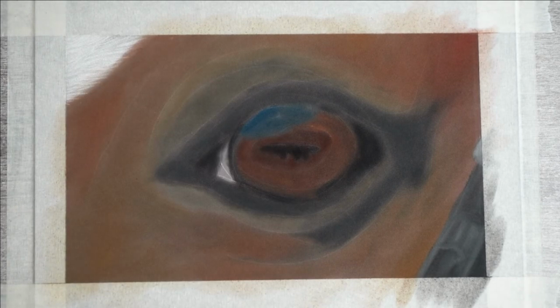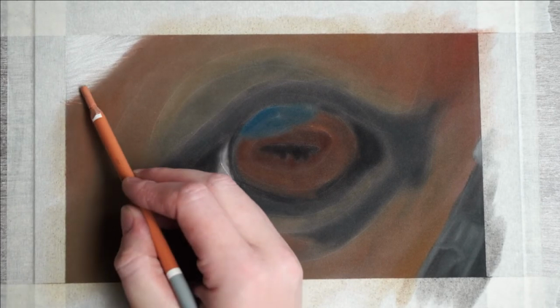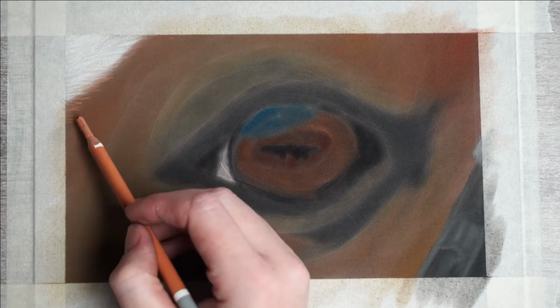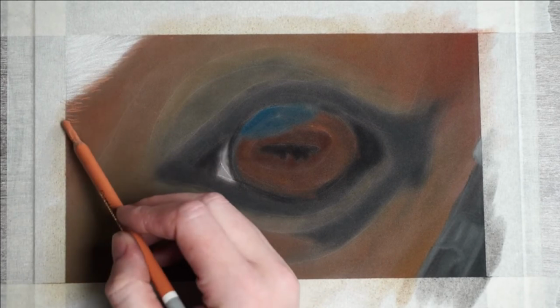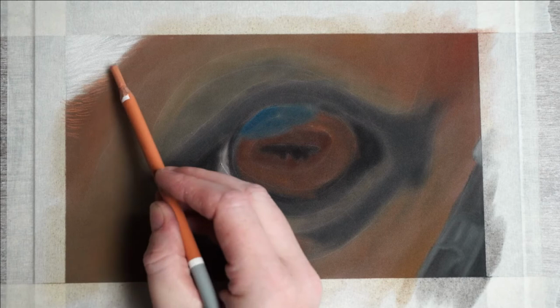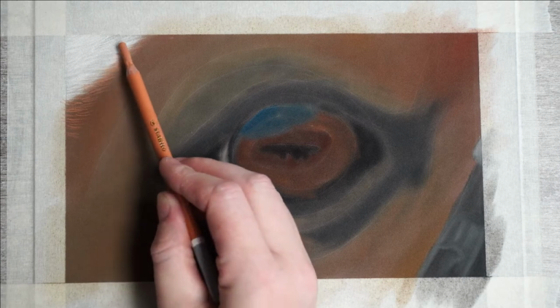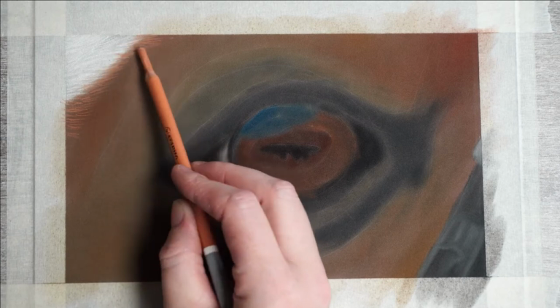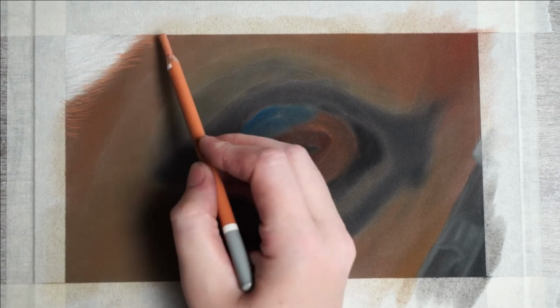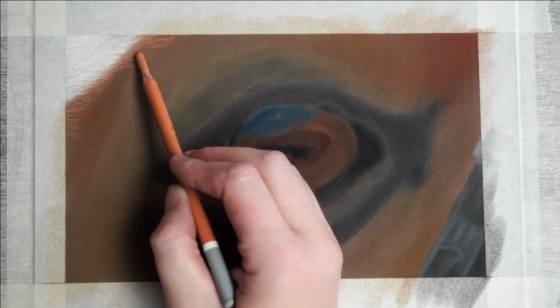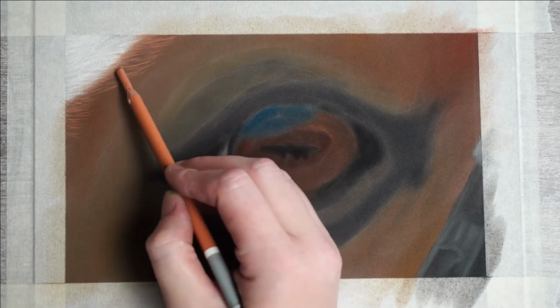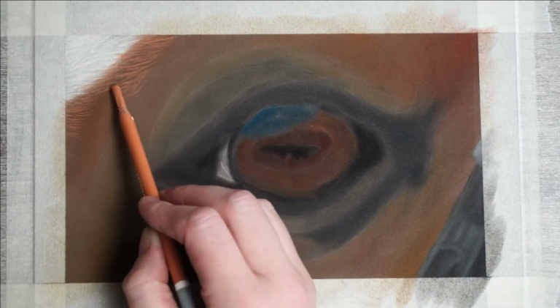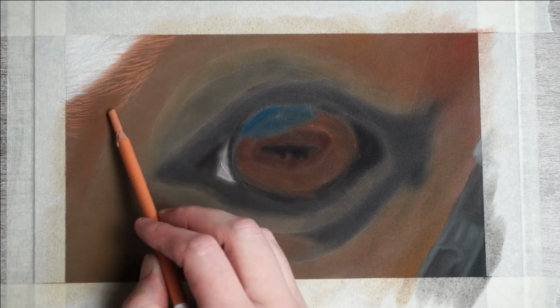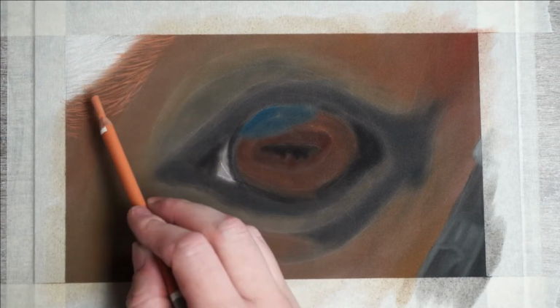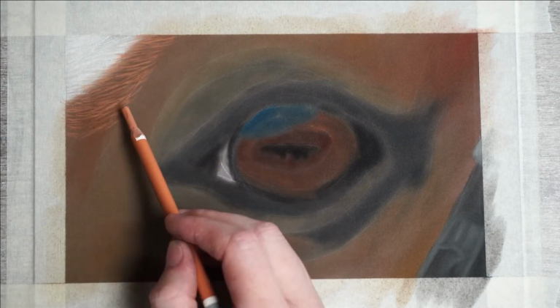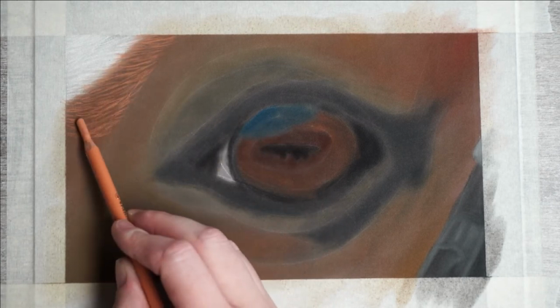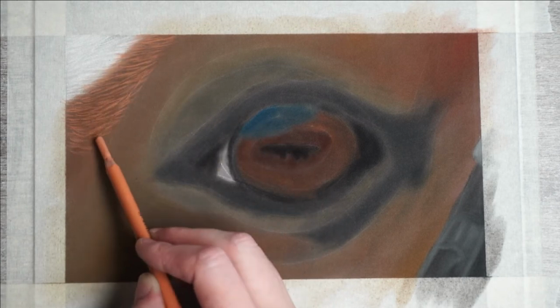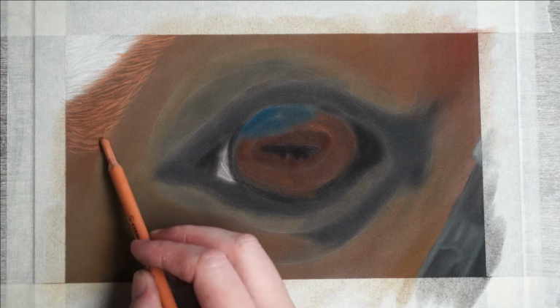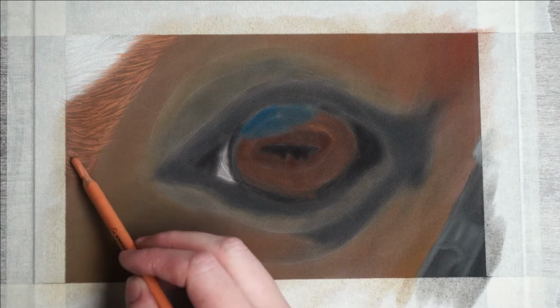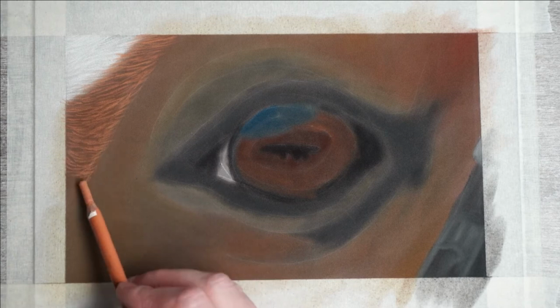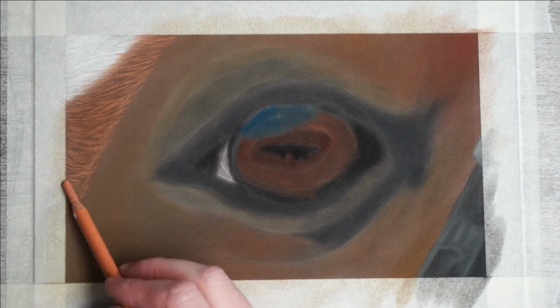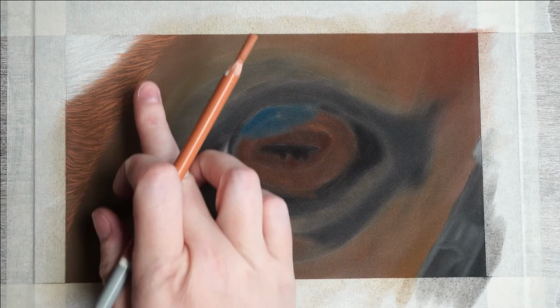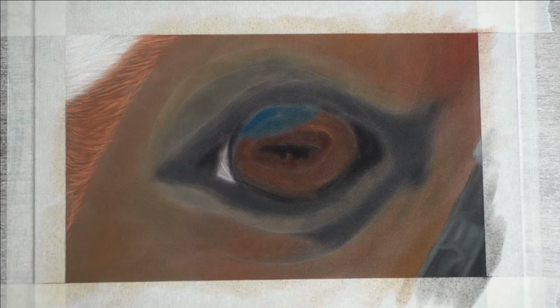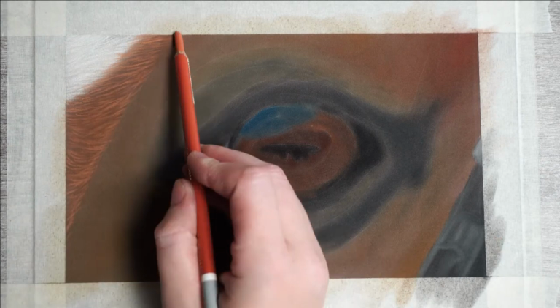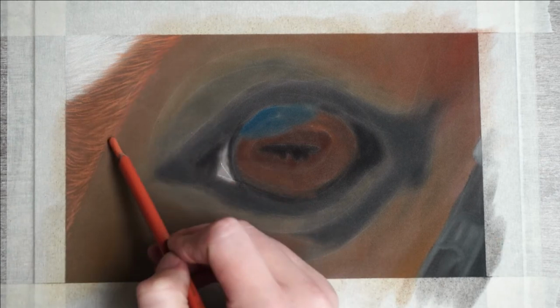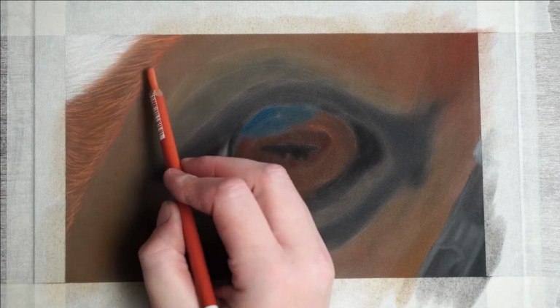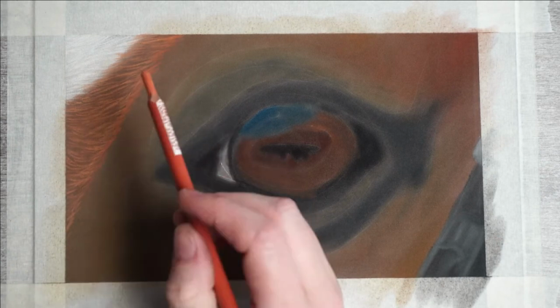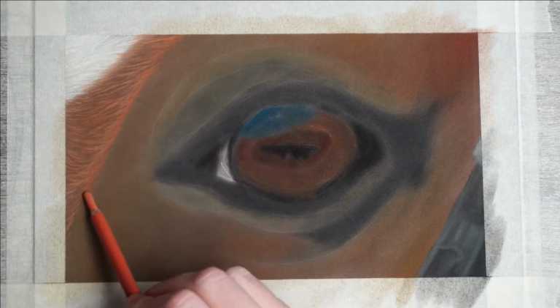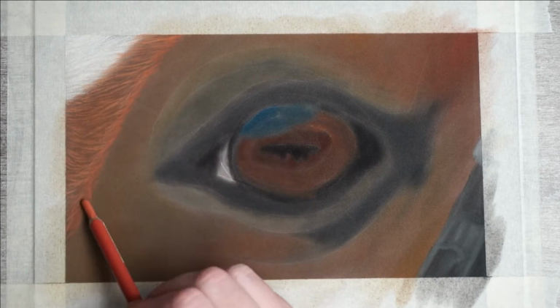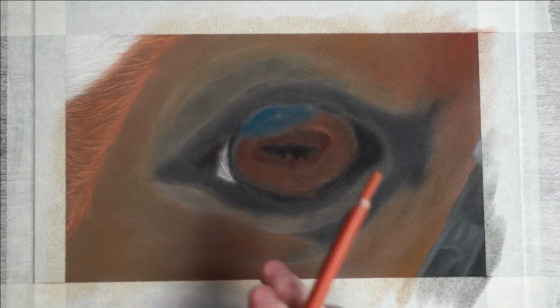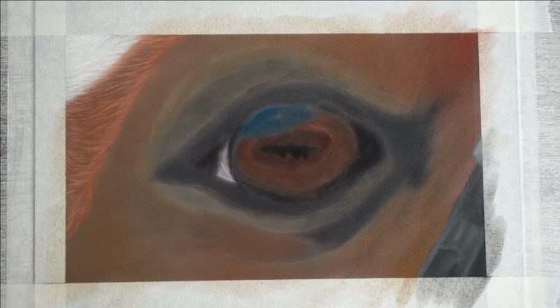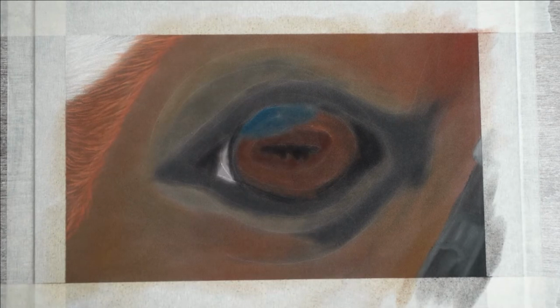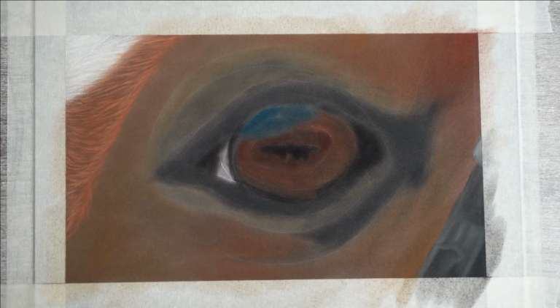By now I've already added in the white strokes and I'm just beginning the next part. Here I'm using an orange tone. Just remember that you need to adjust your strokes to your subject. In a second I'll be adding a darker color next to this quite bright orange.